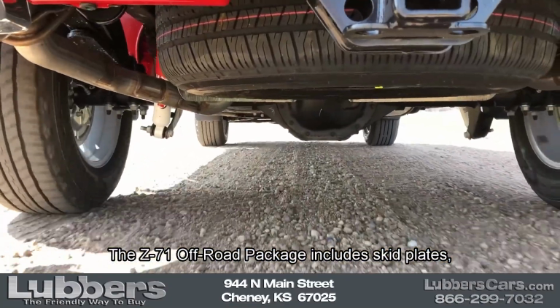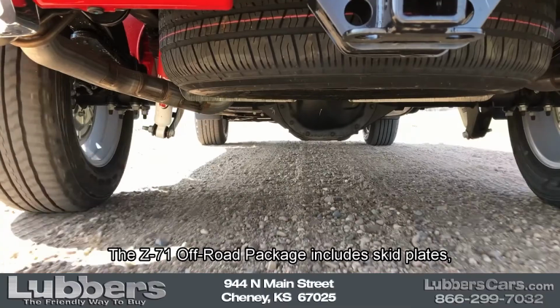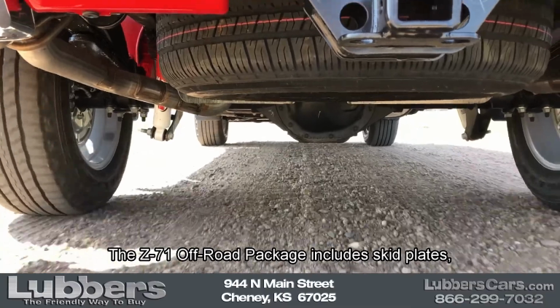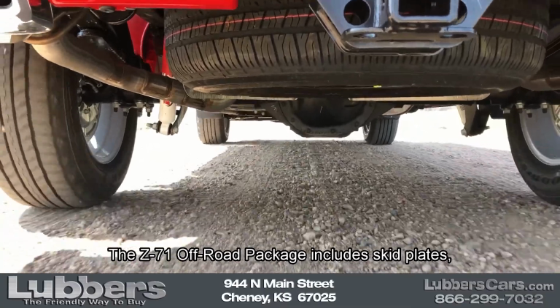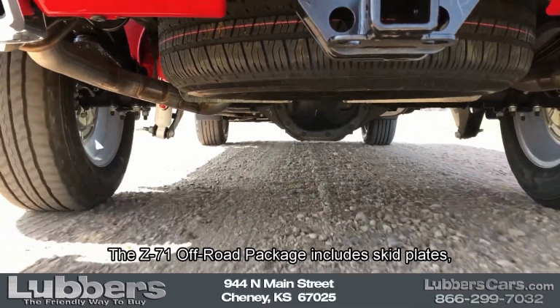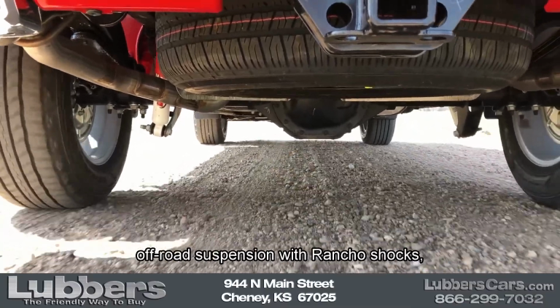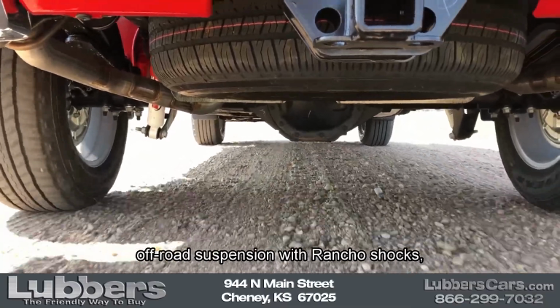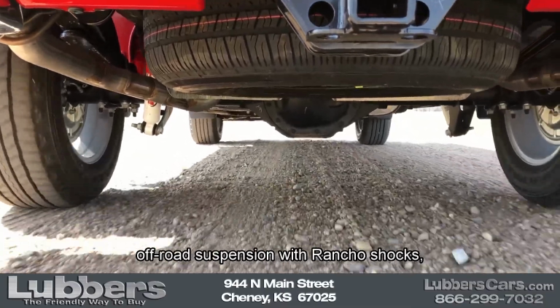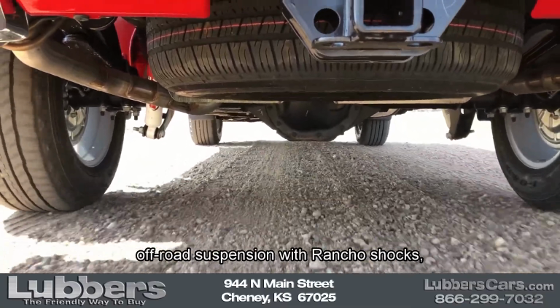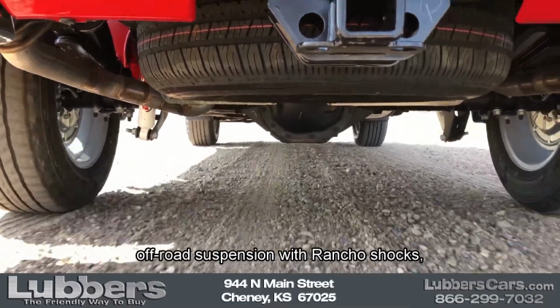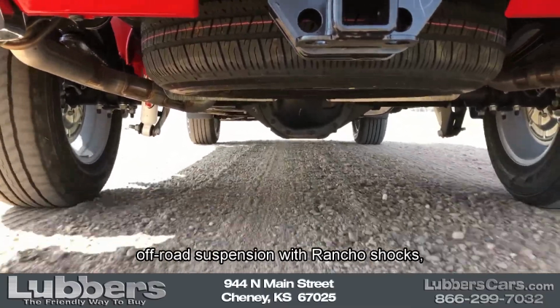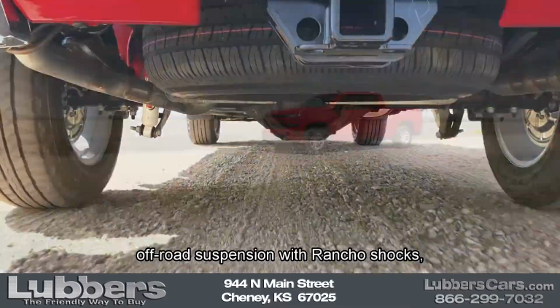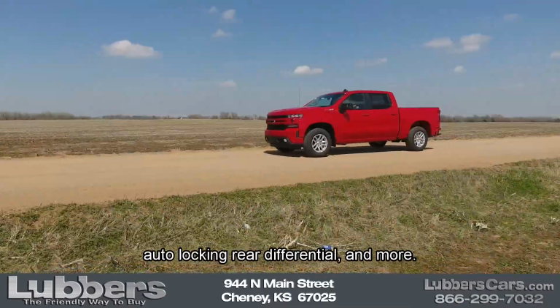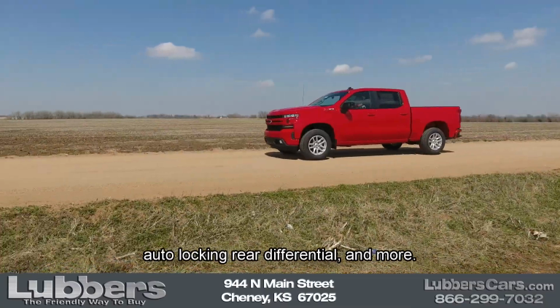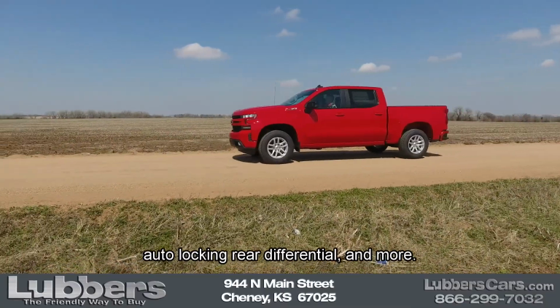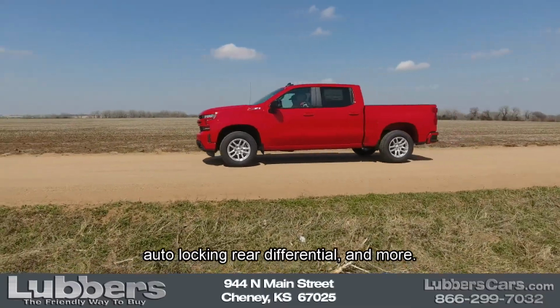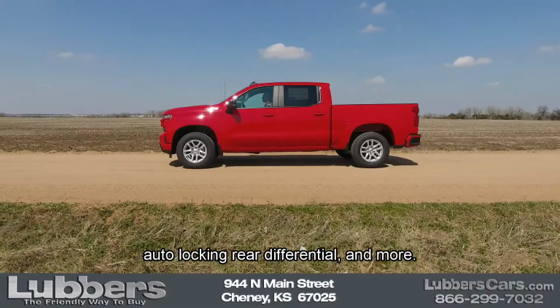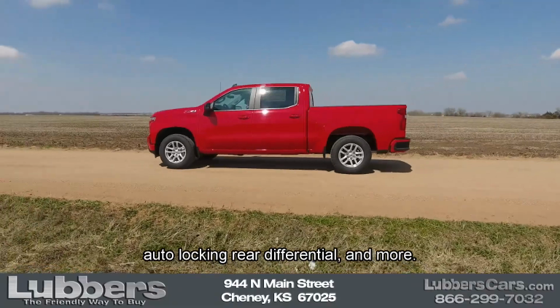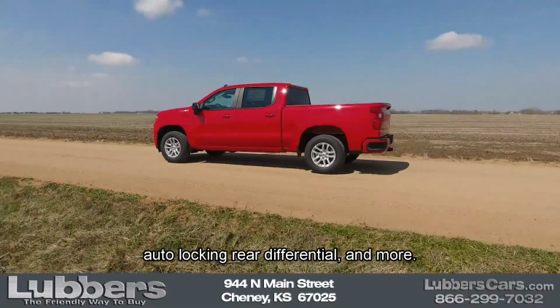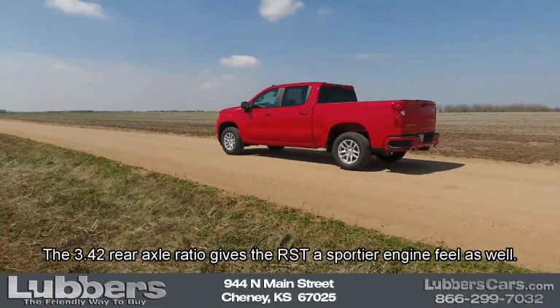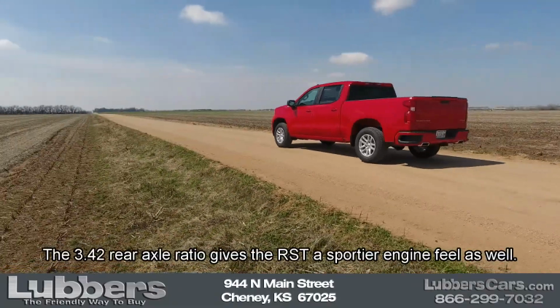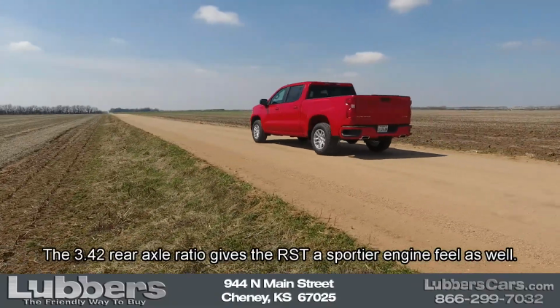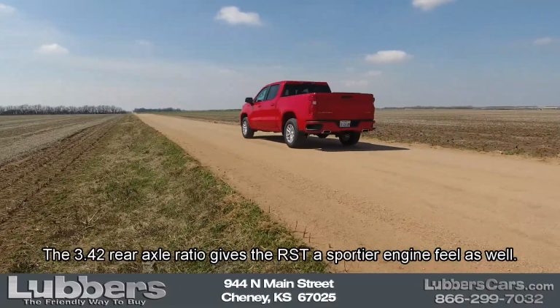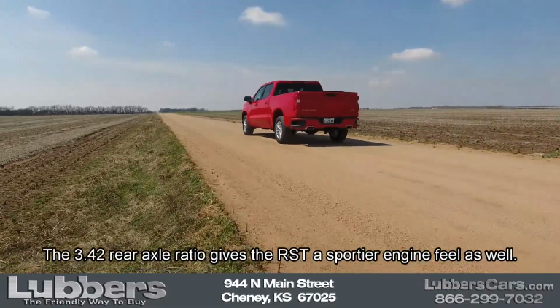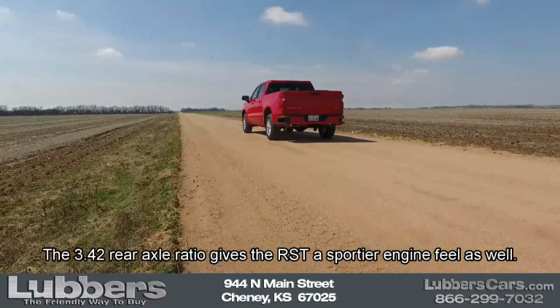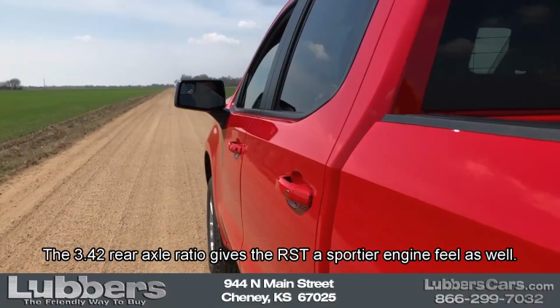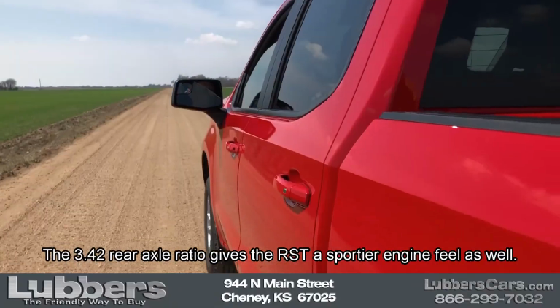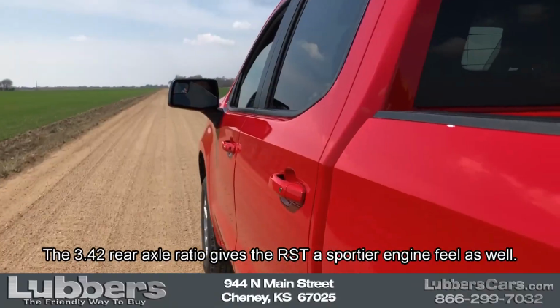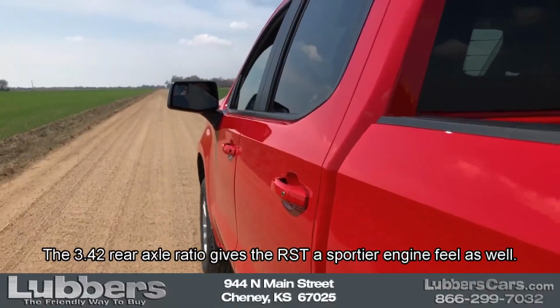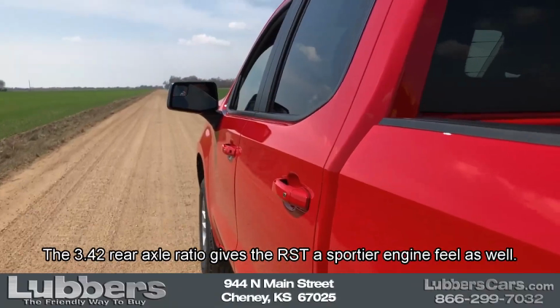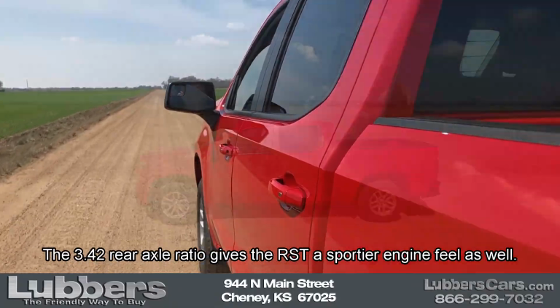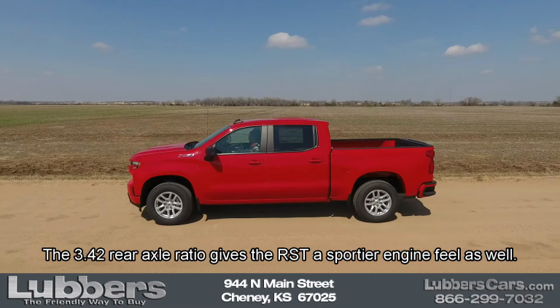The Z71 off-road package includes skid plates, off-road suspension with Rancho shocks, auto-locking rear differential, and more. The 3.42 rear axle ratio gives the RST a sportier engine feel as well.